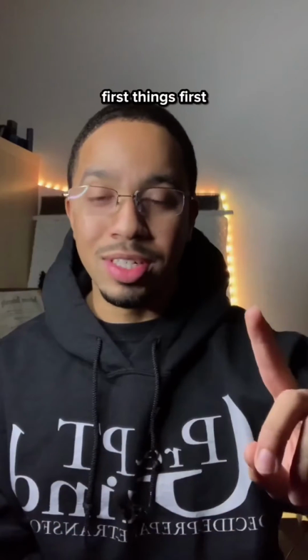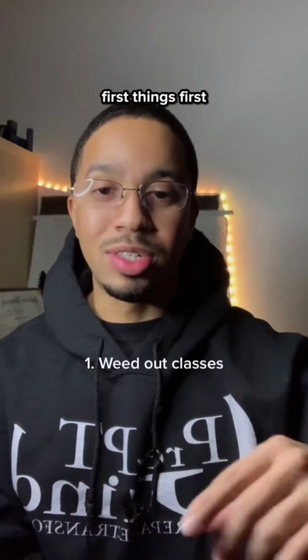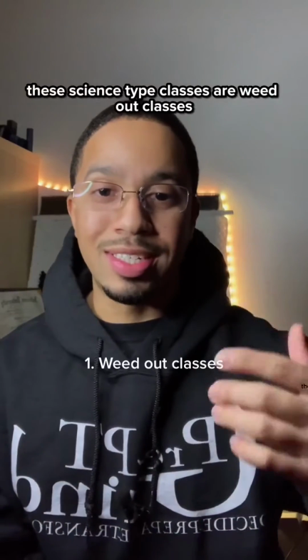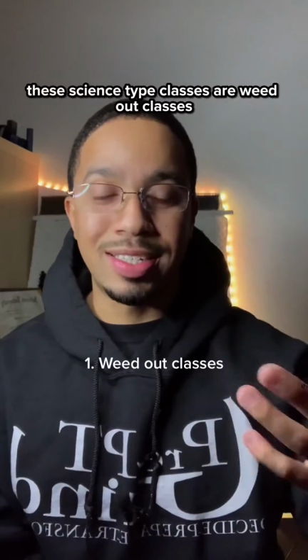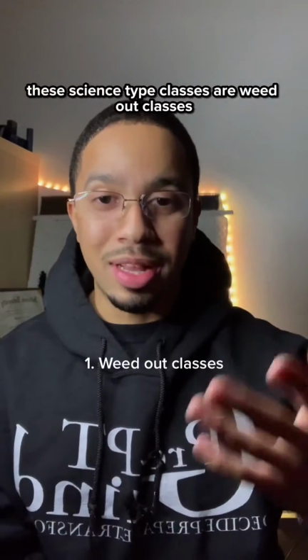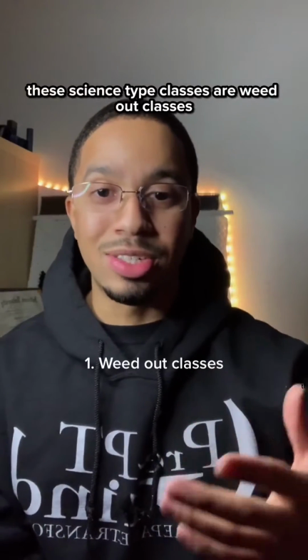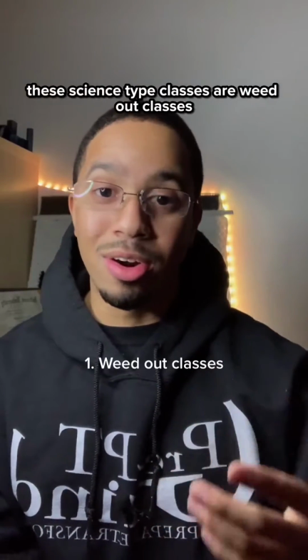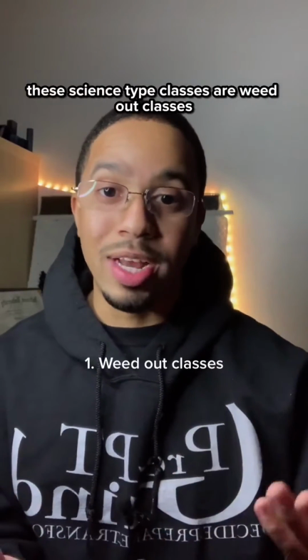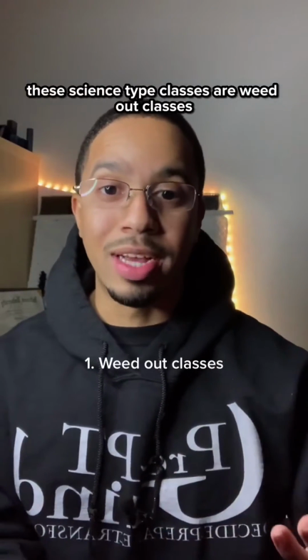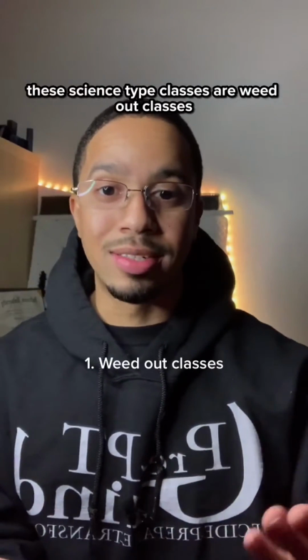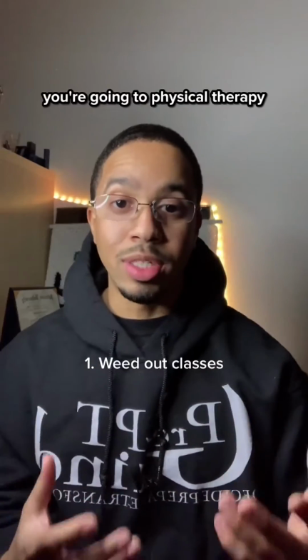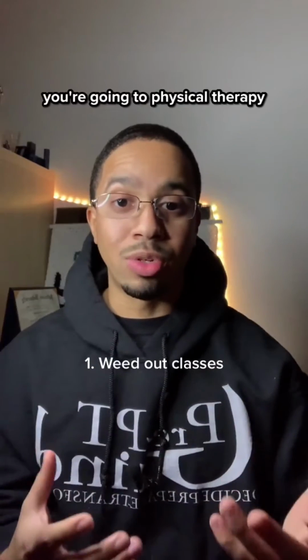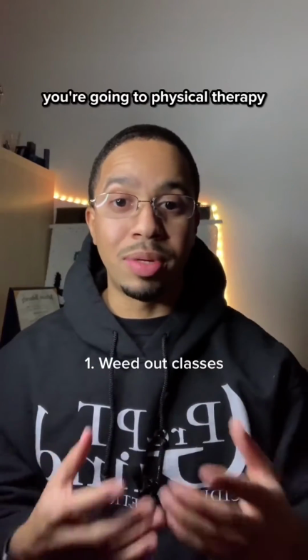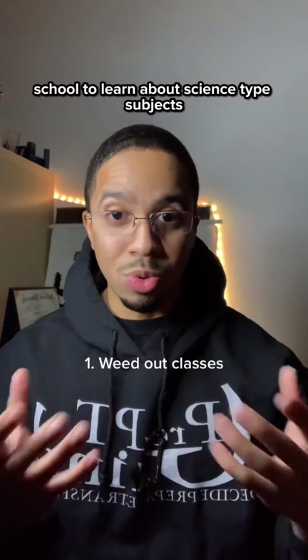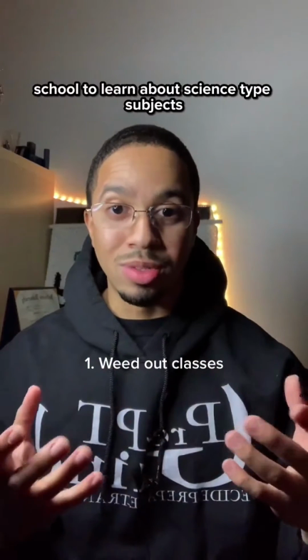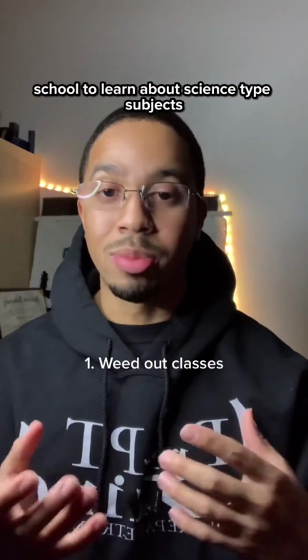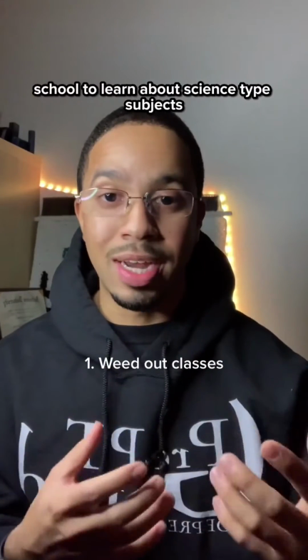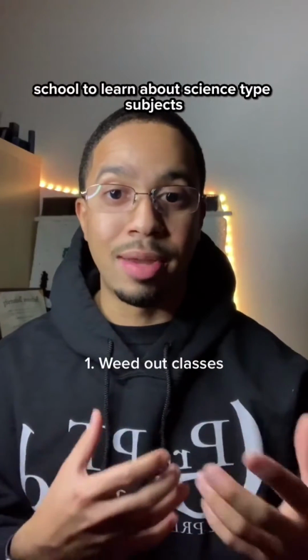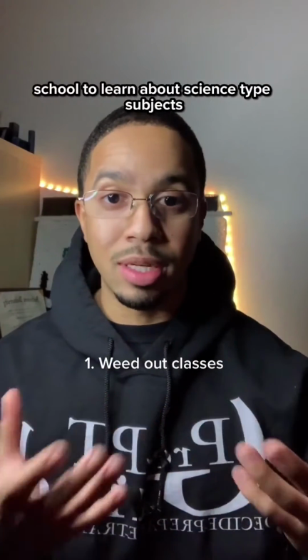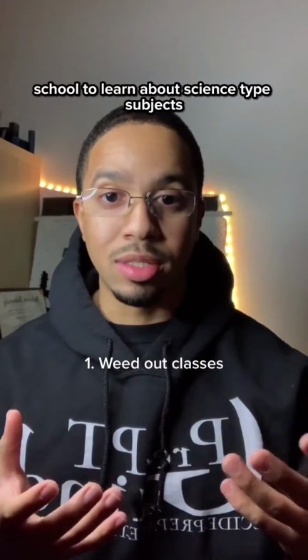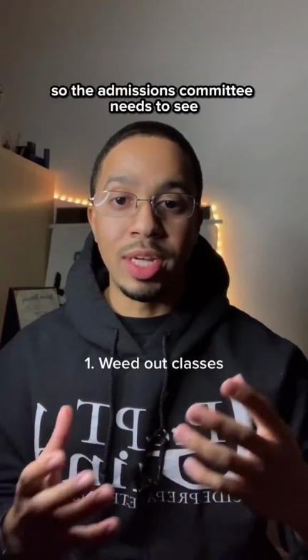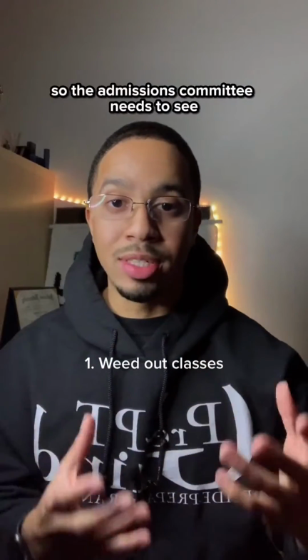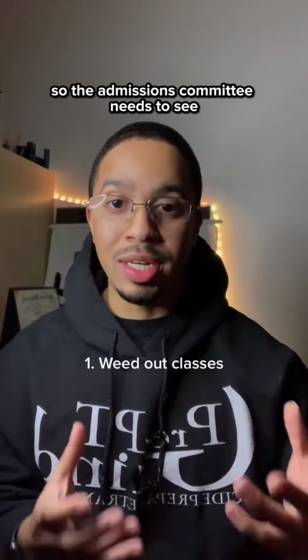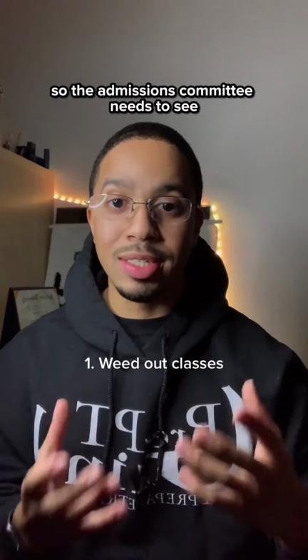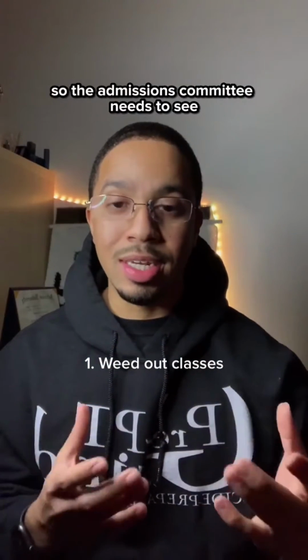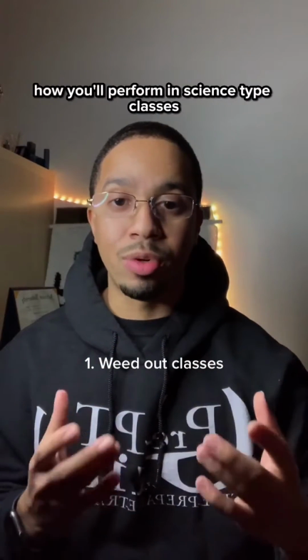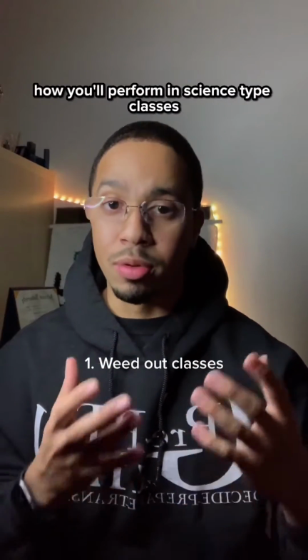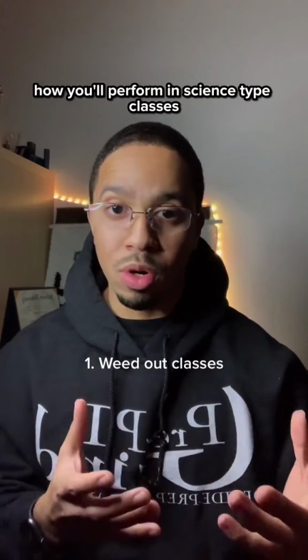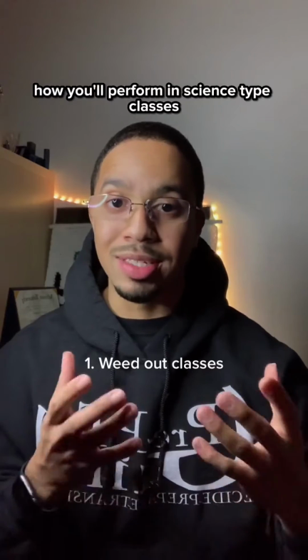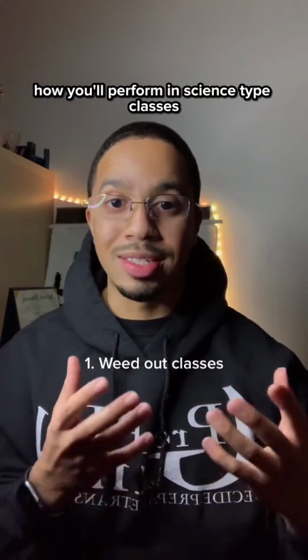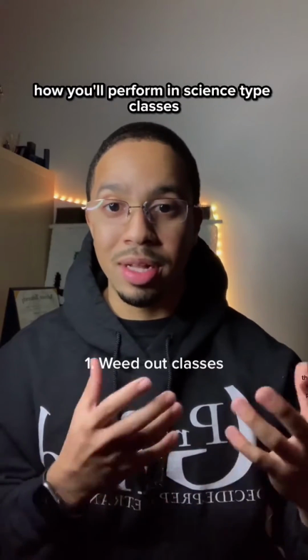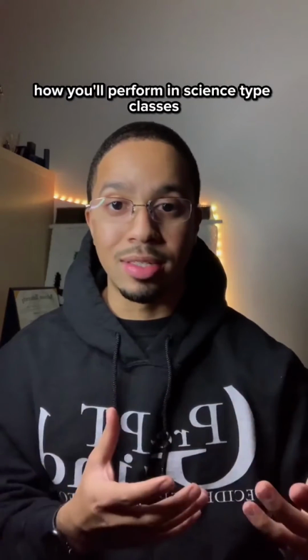First things first, these science-type classes are weed-out classes. You're going to physical therapy school to learn about science-type subjects, so the admissions committee needs to see how you'll perform in science-type classes.